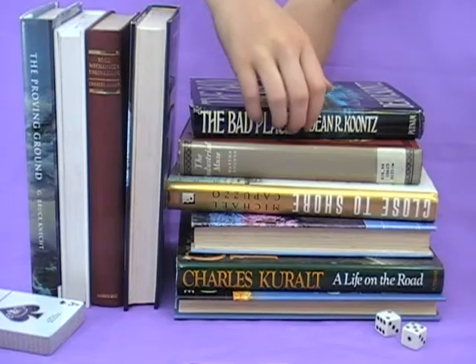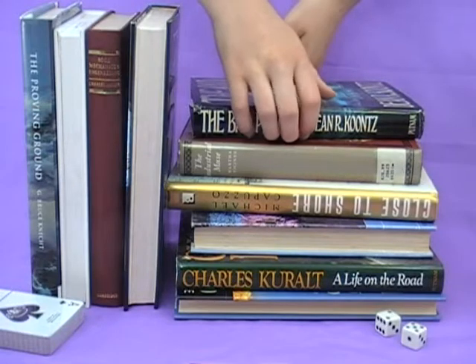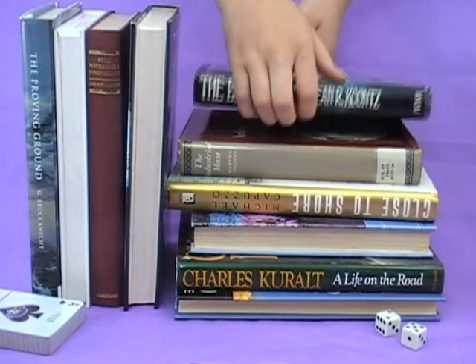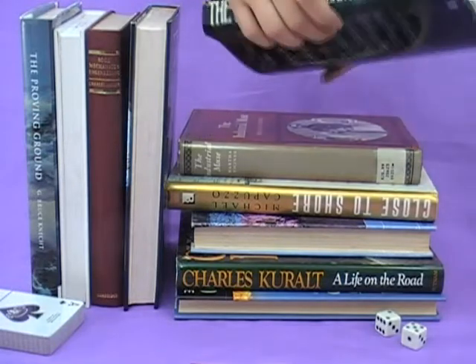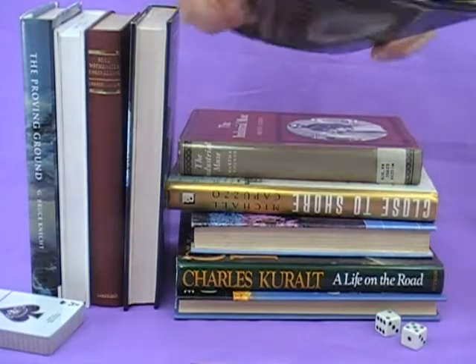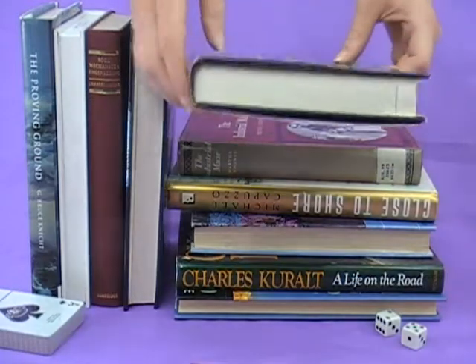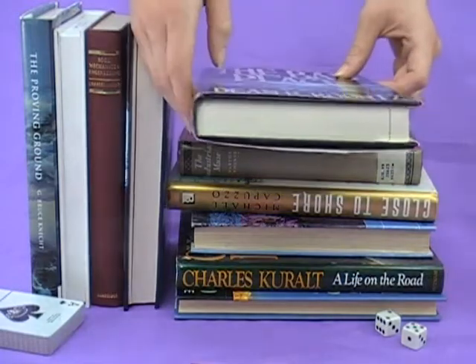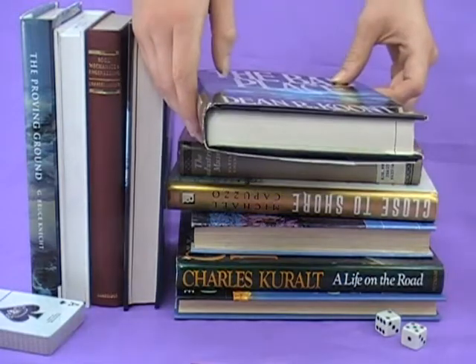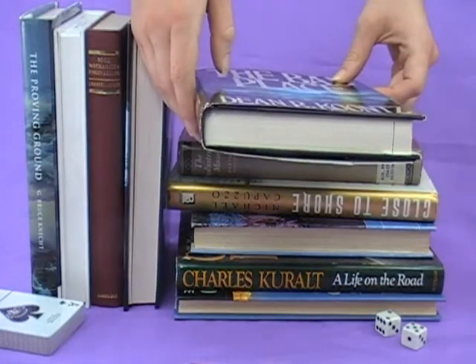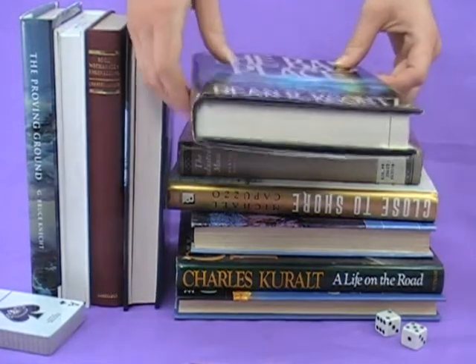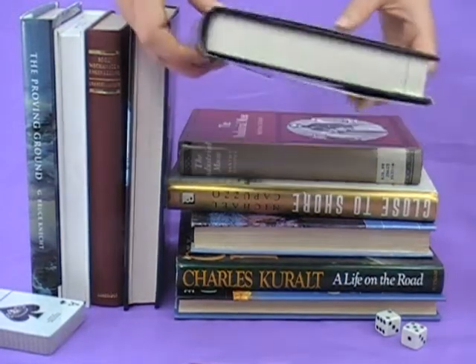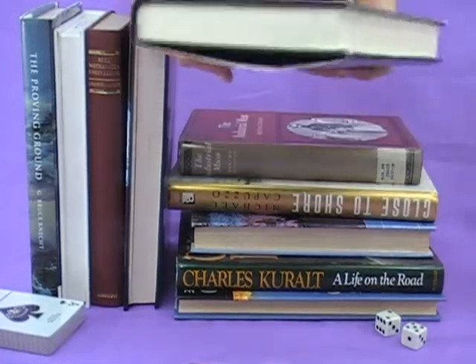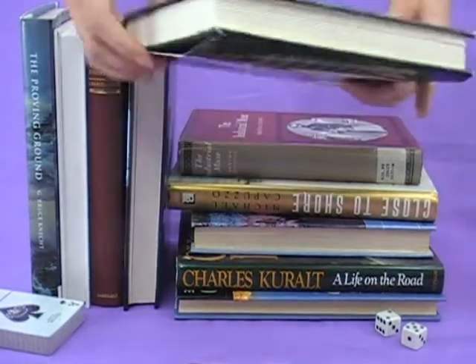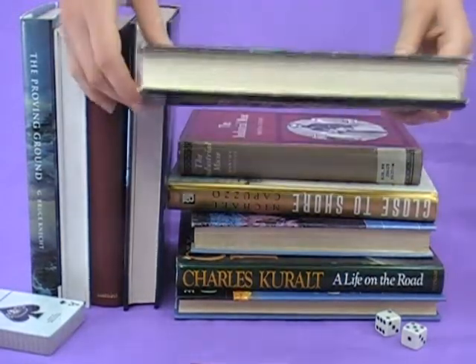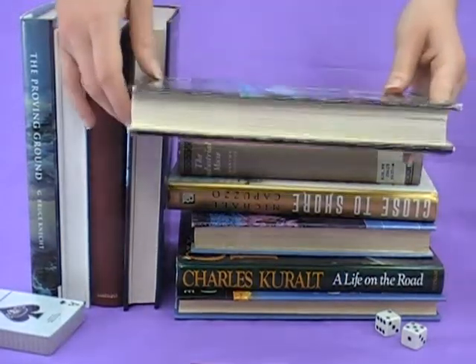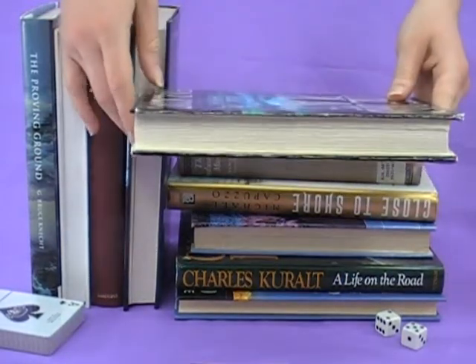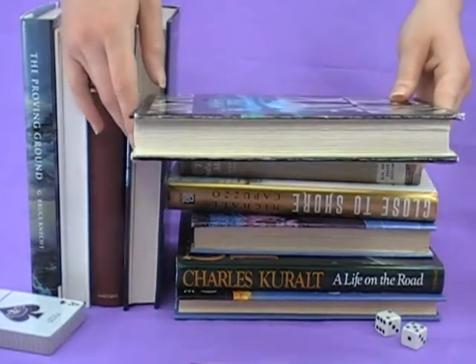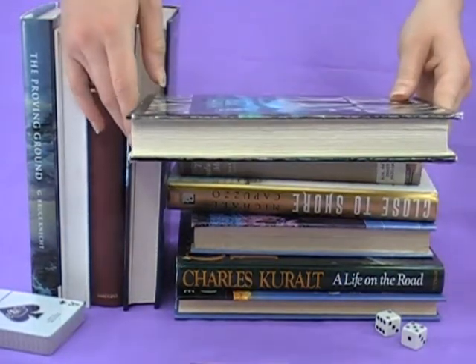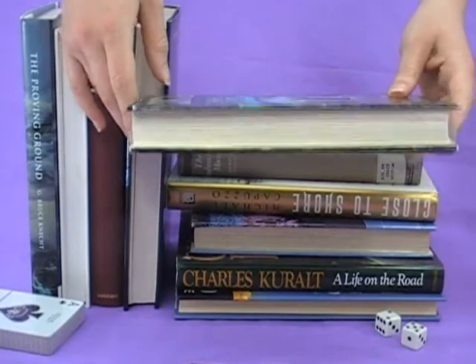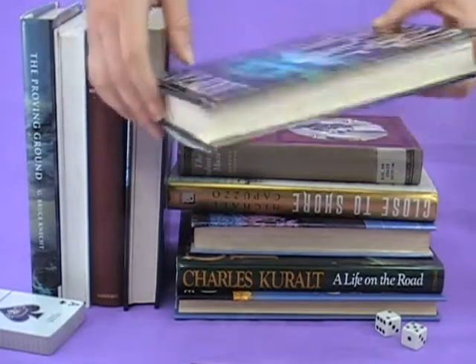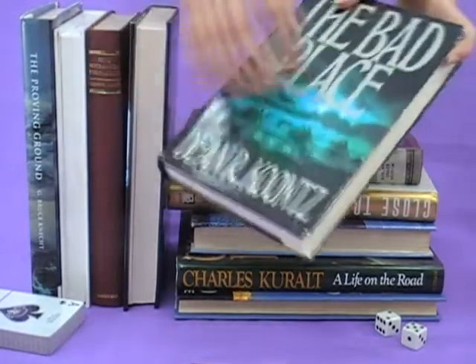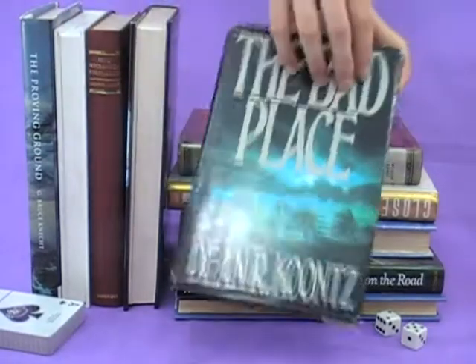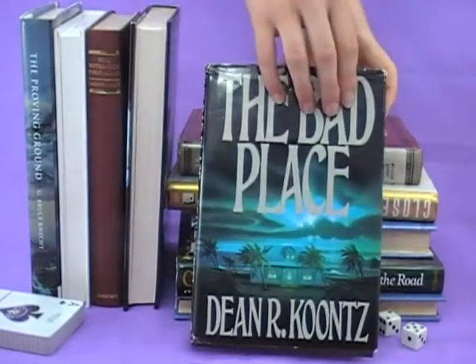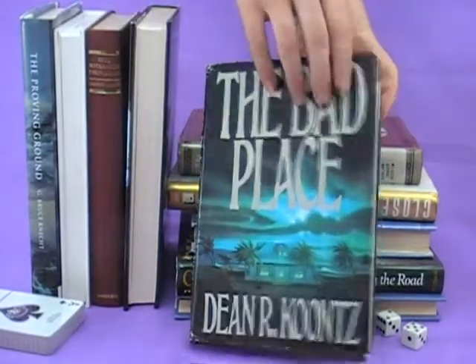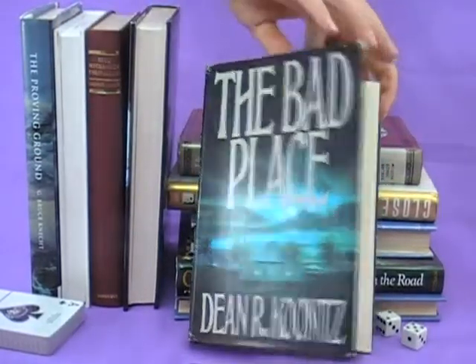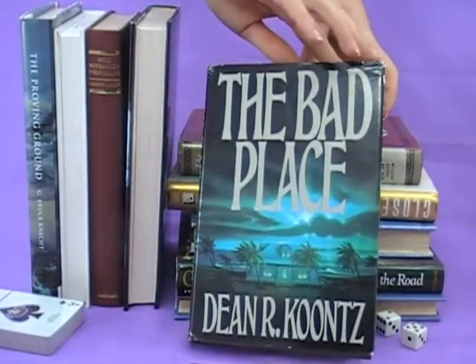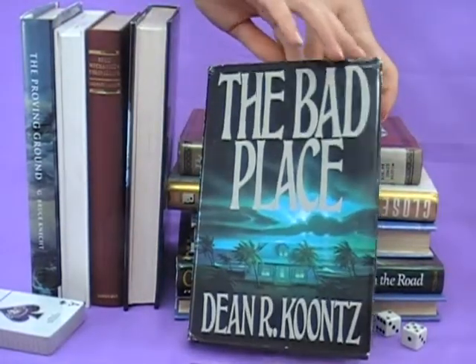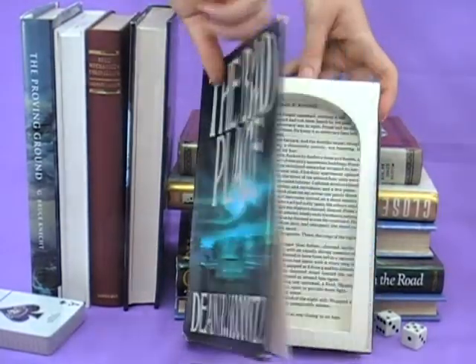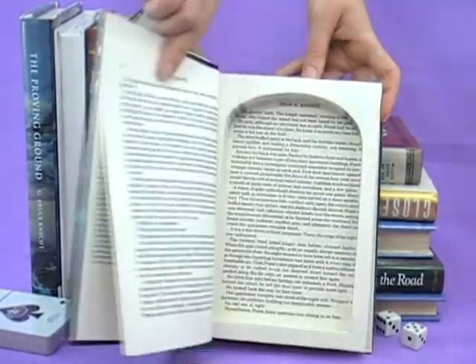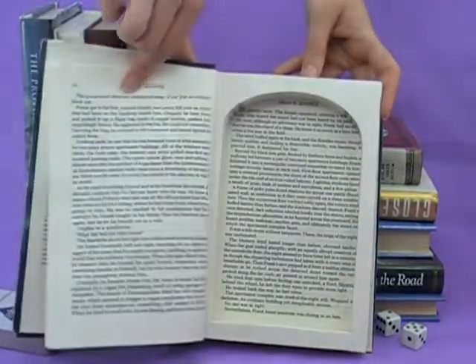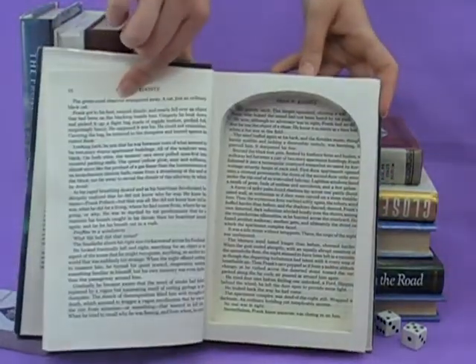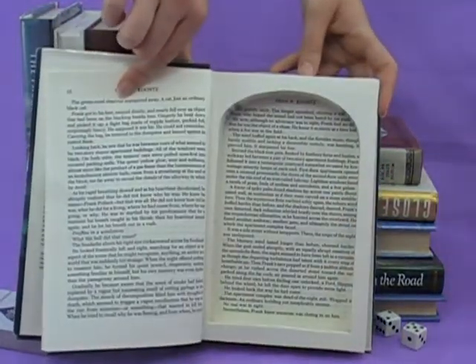Small book boxes are made from thin novels and tiny textbooks. They are usually less than one and a quarter inches in thickness. Small book boxes are the choice of travelers who want a place to hide documents and money in their luggage or hotel rooms.